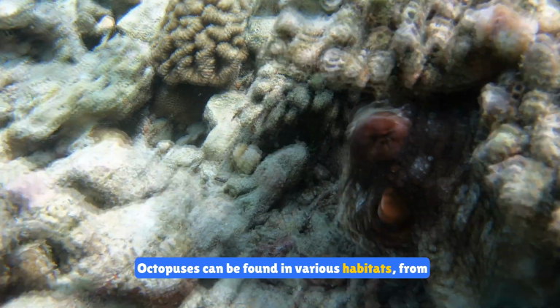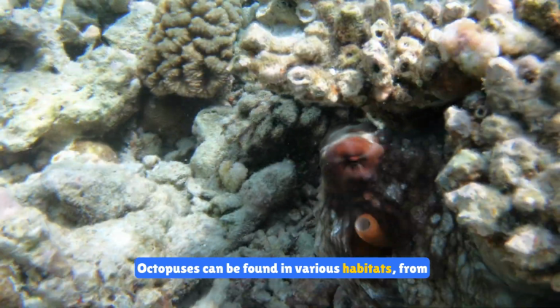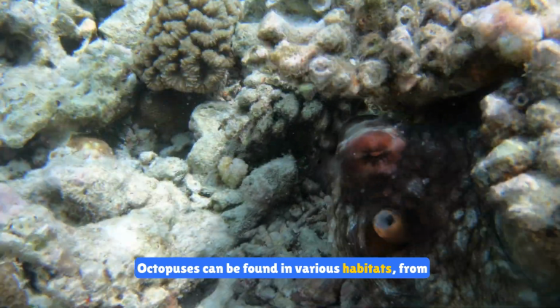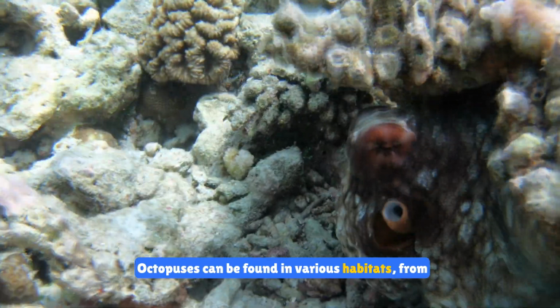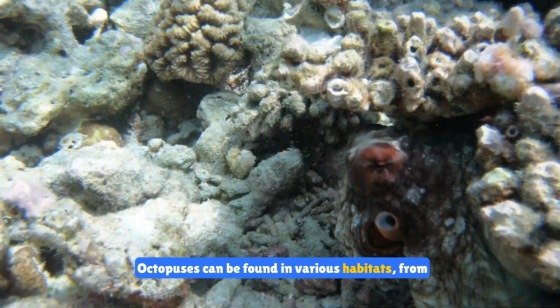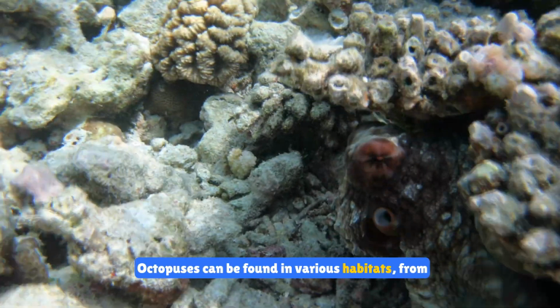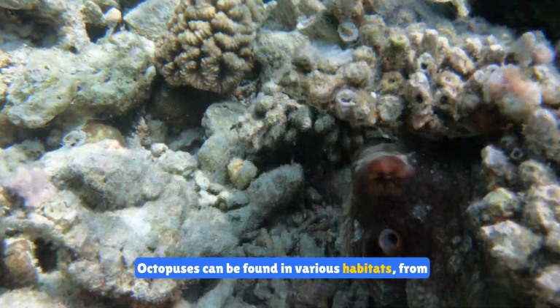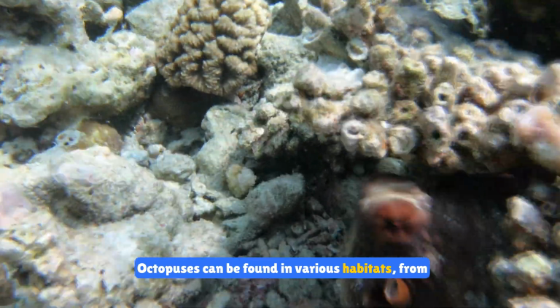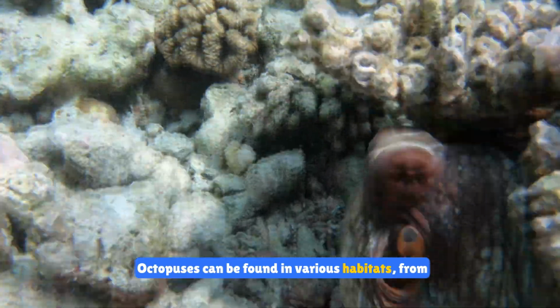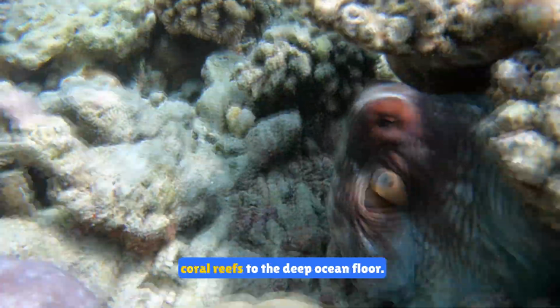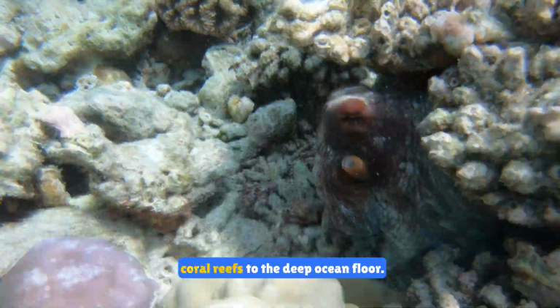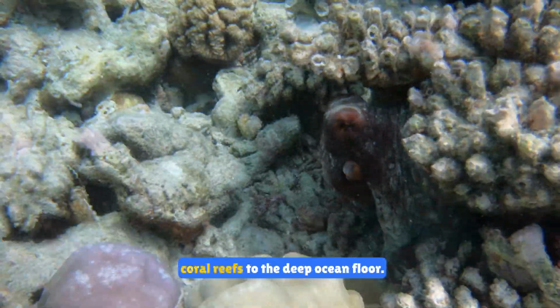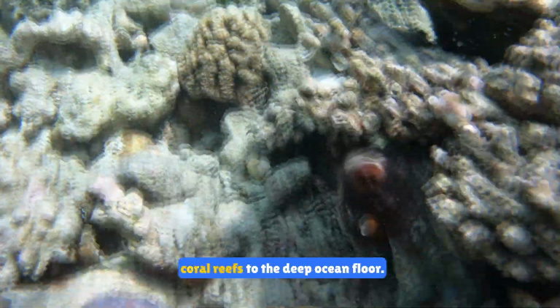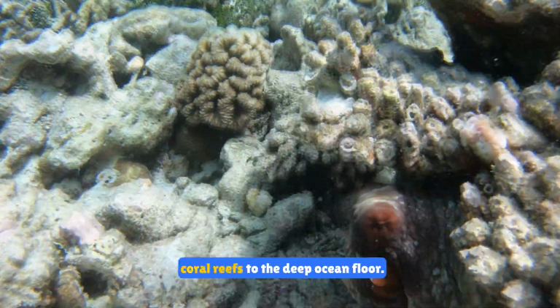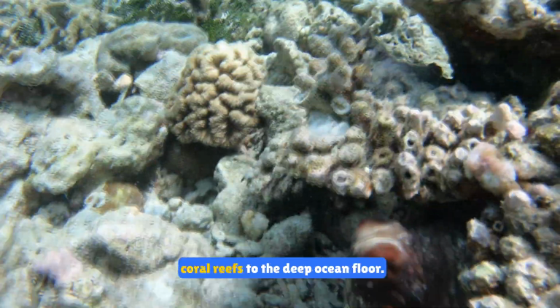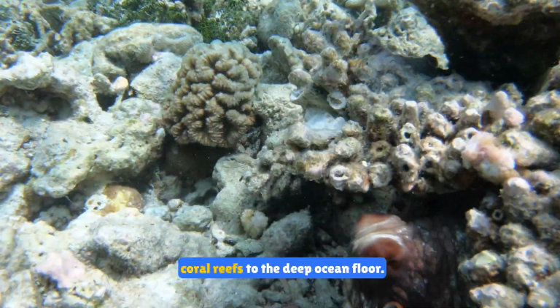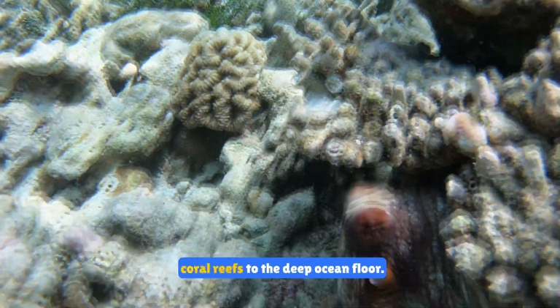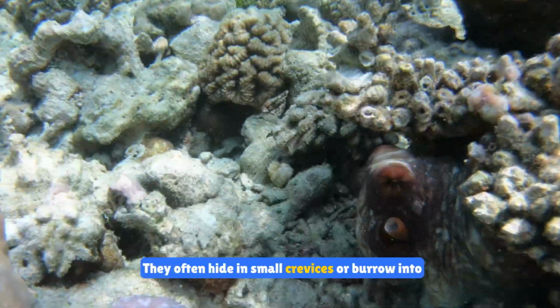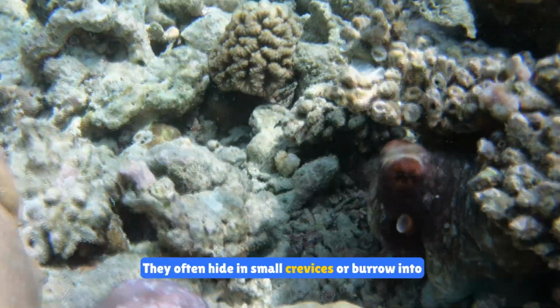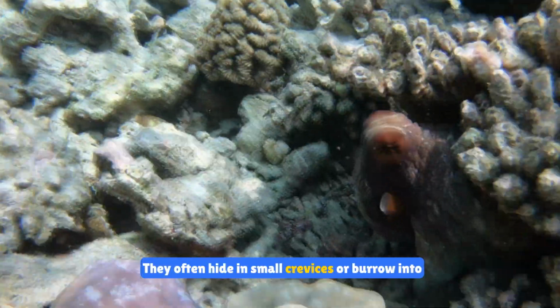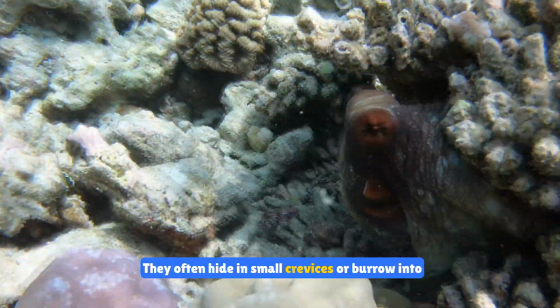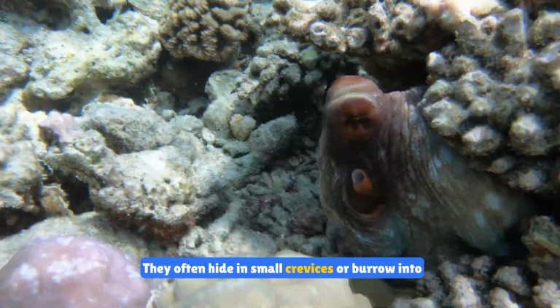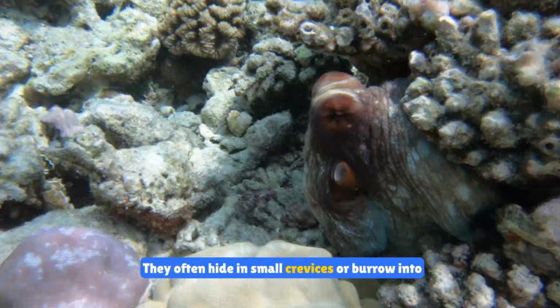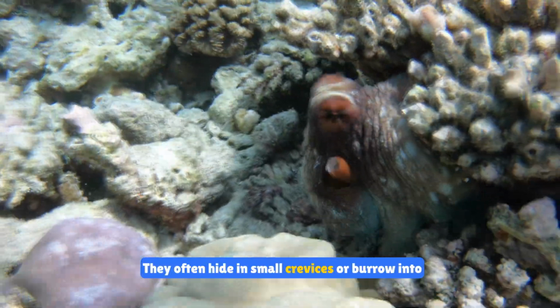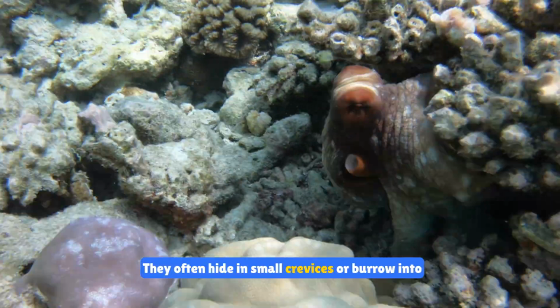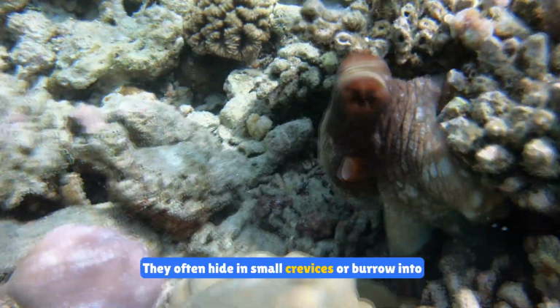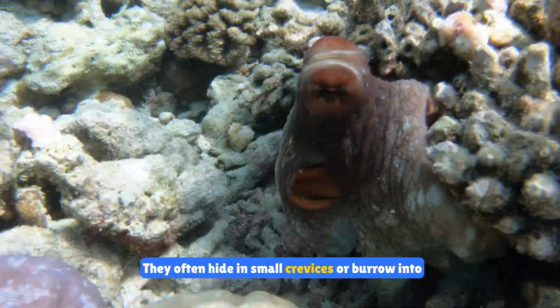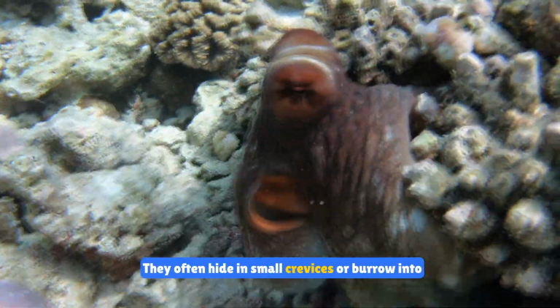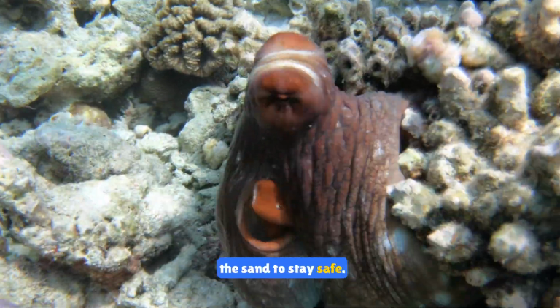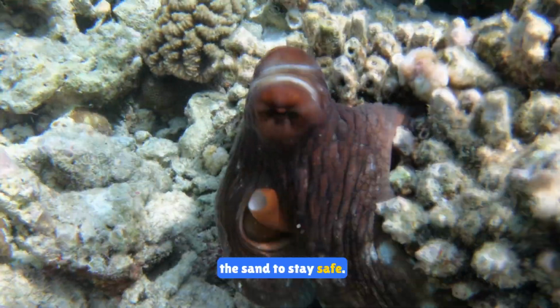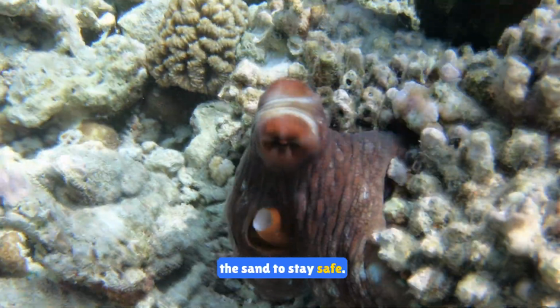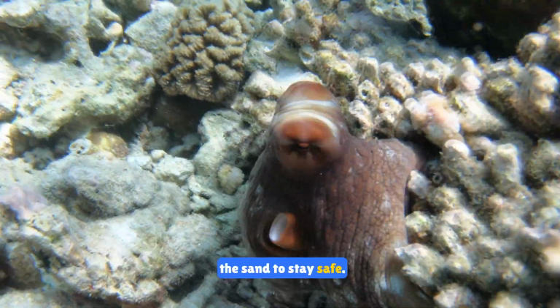Octopuses can be found in various habitats, from coral reefs to the deep ocean floor. They often hide in small crevices or burrow into the sand to stay safe.